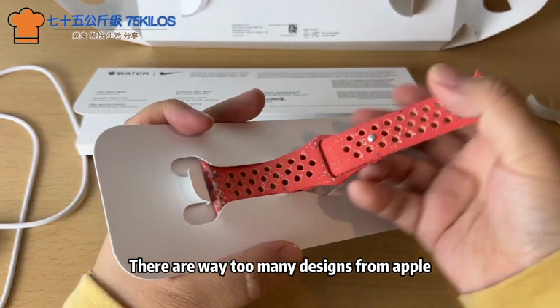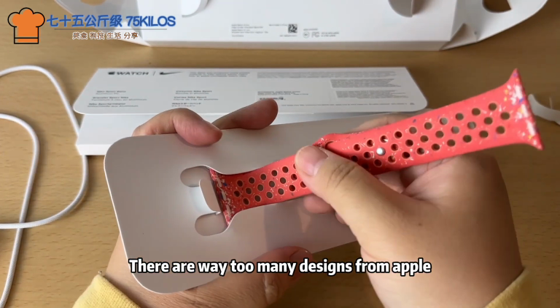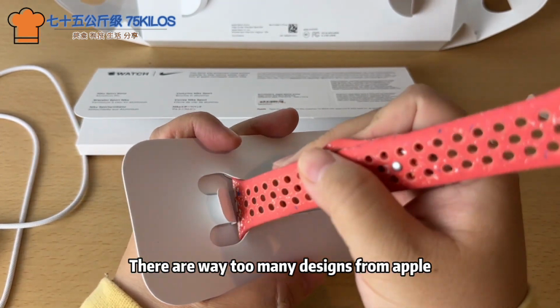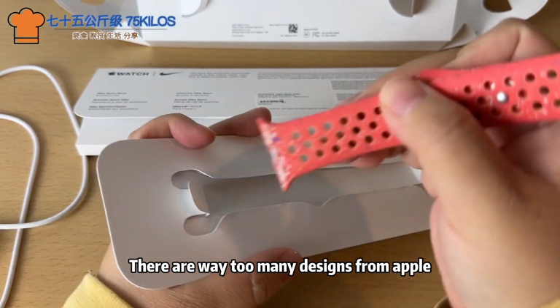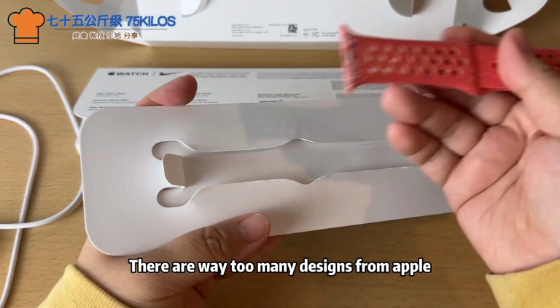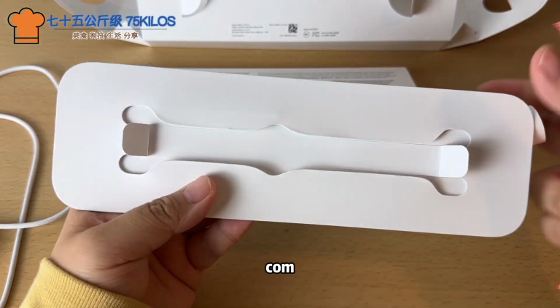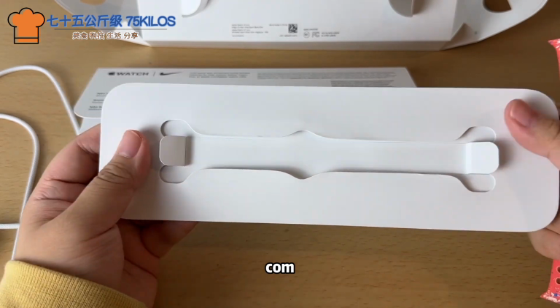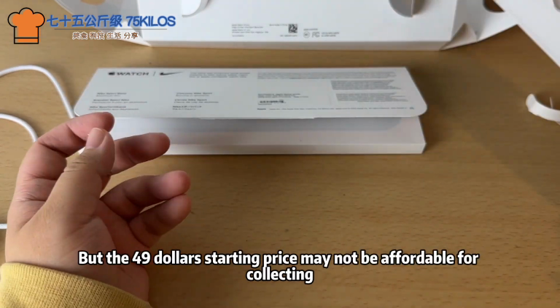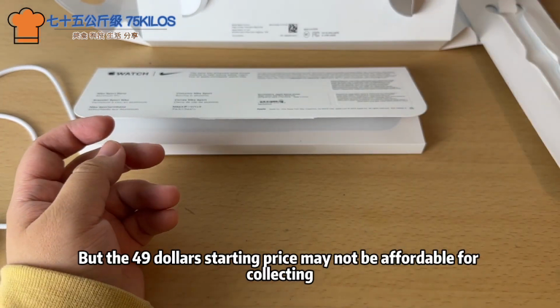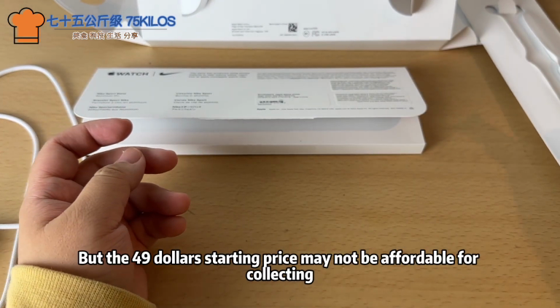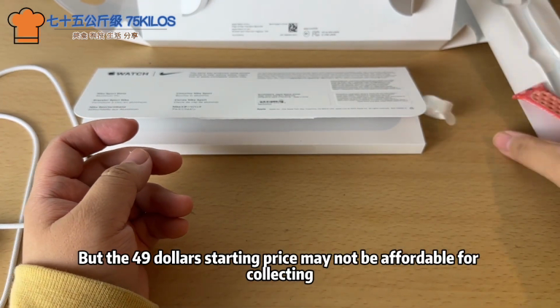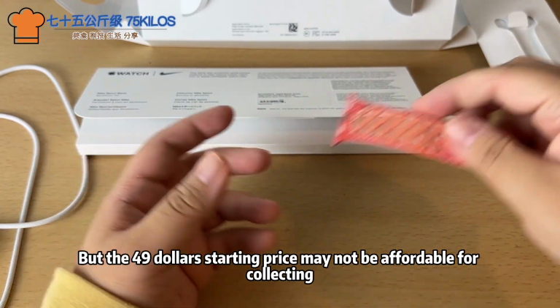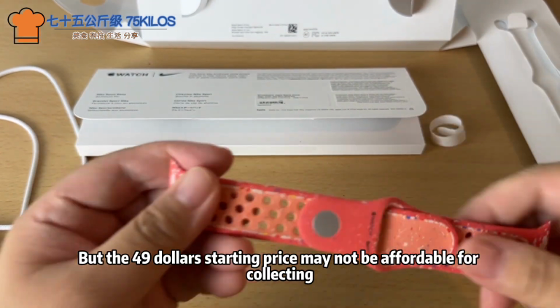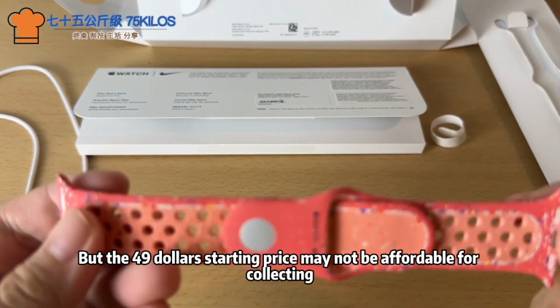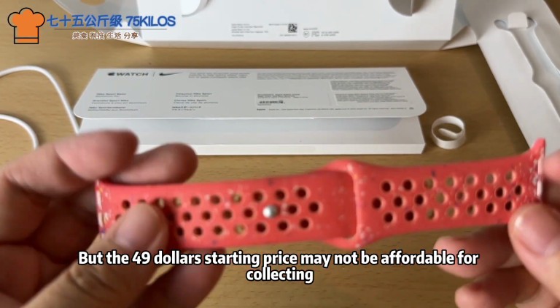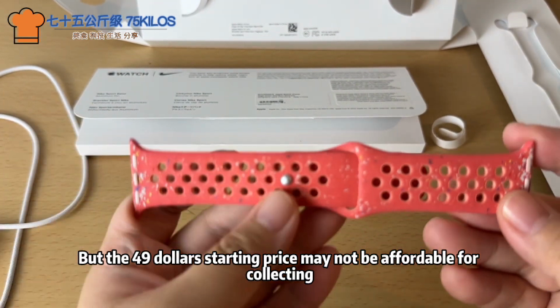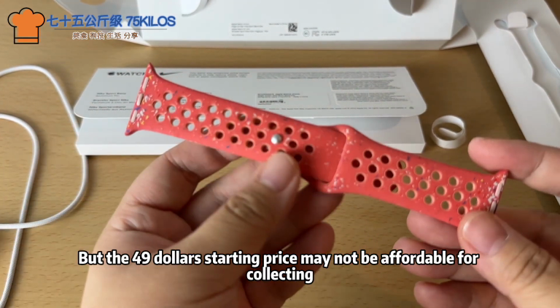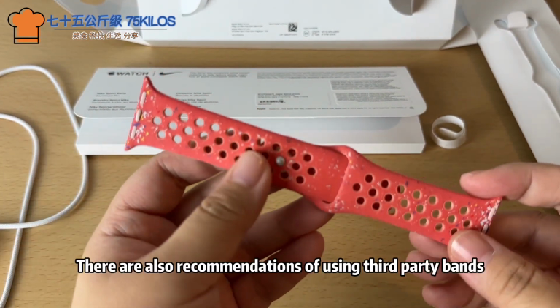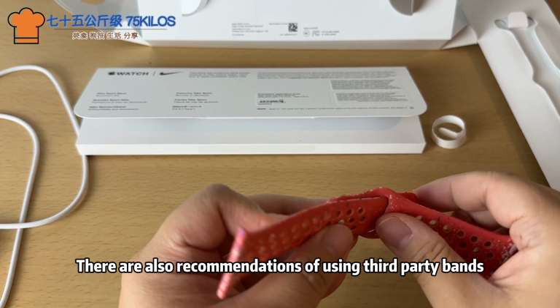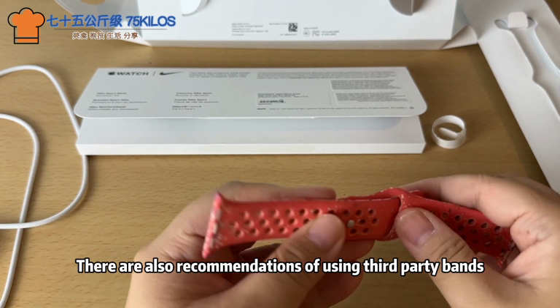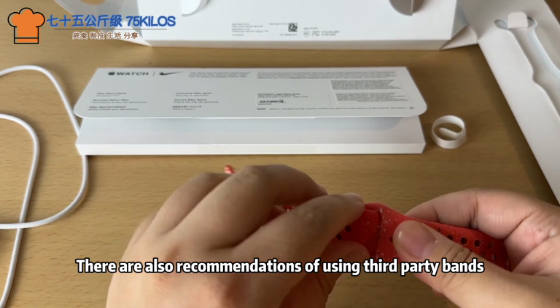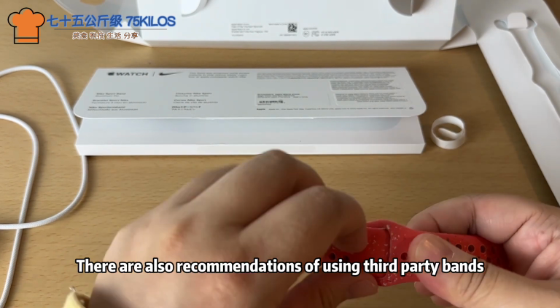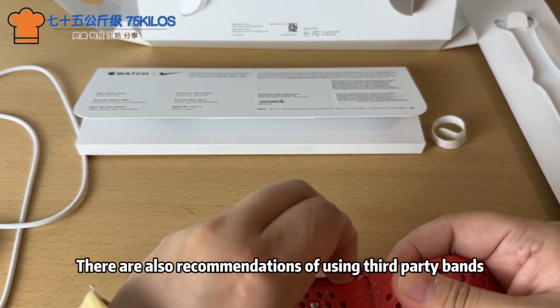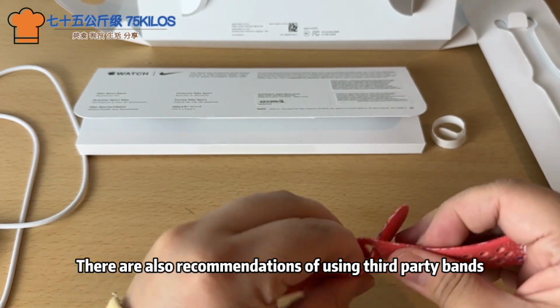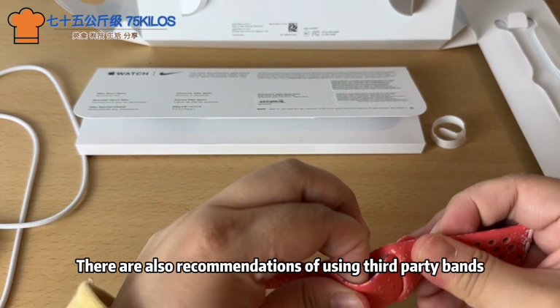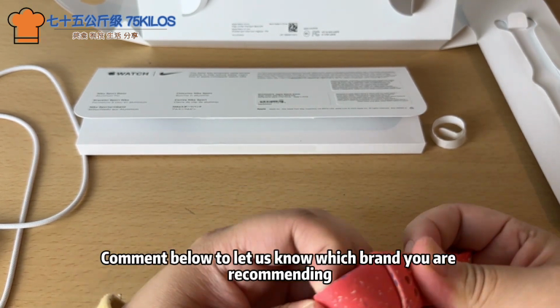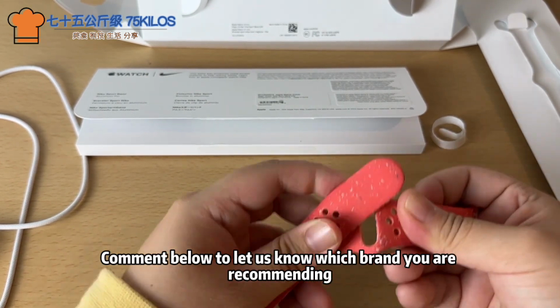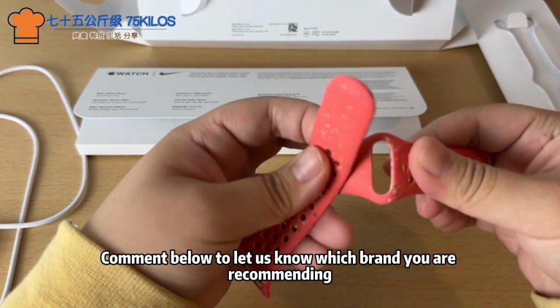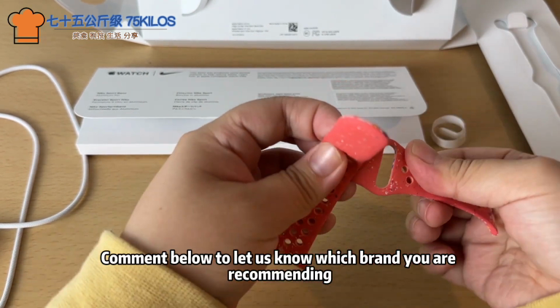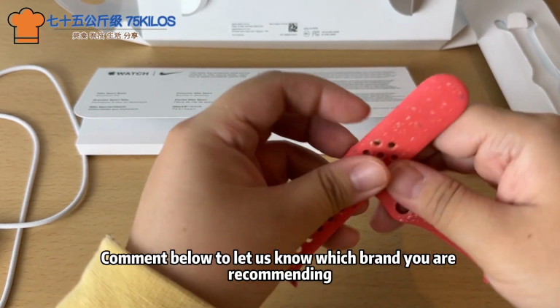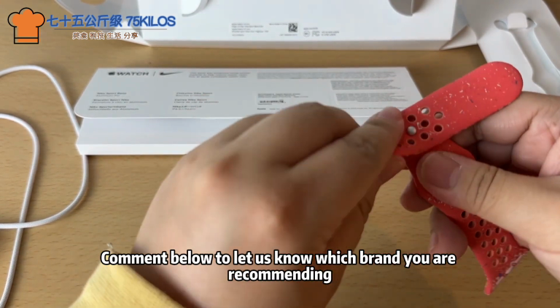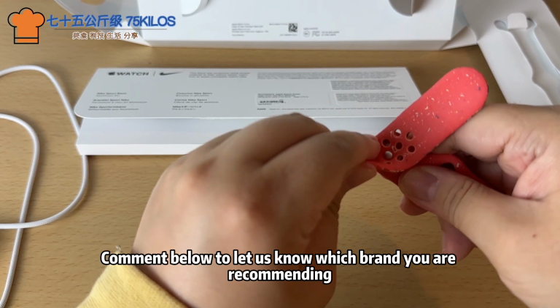There are way too many designs on Apple.com, but the $49 starting price may not be affordable for collecting. There are also recommendations for using third-party bands — comment below to let us know which brand you'd recommend.